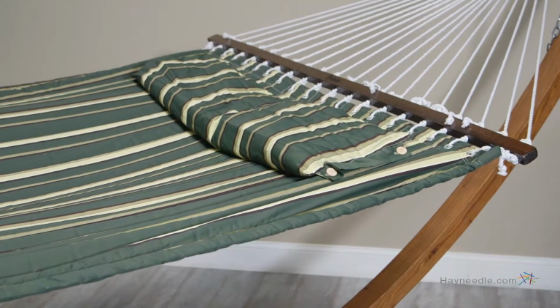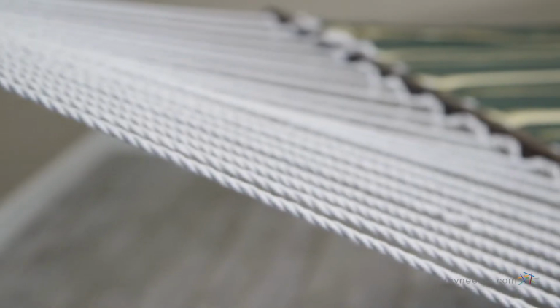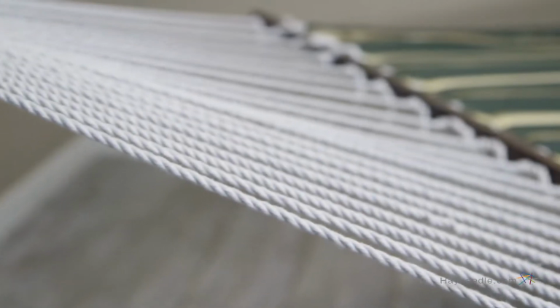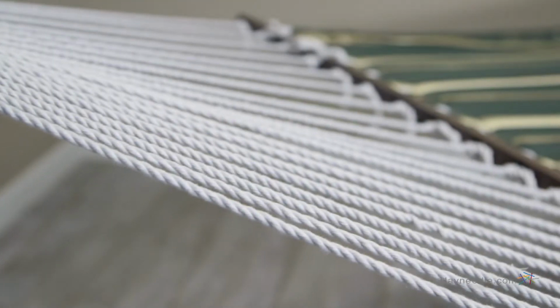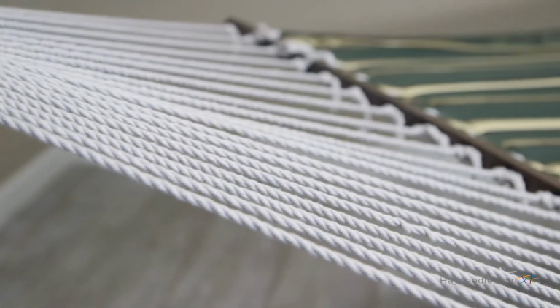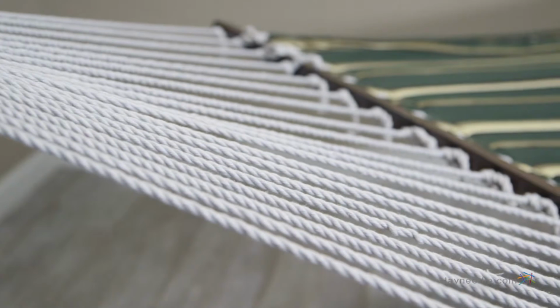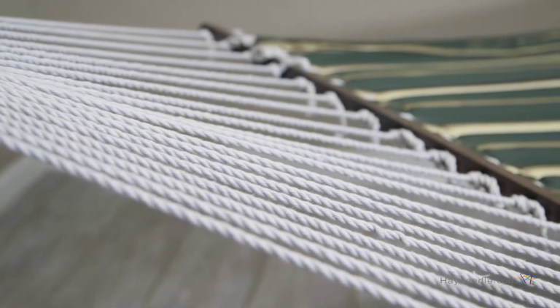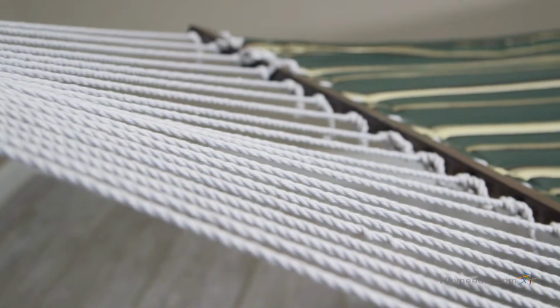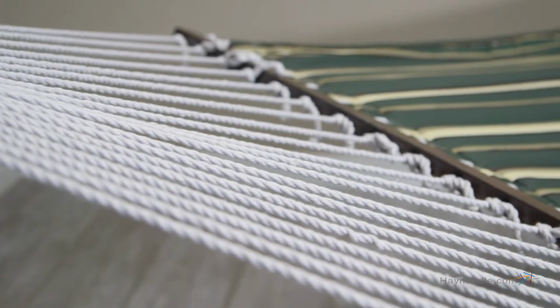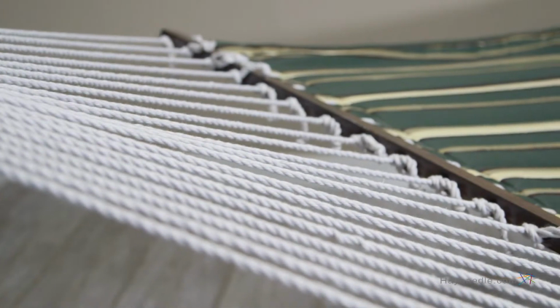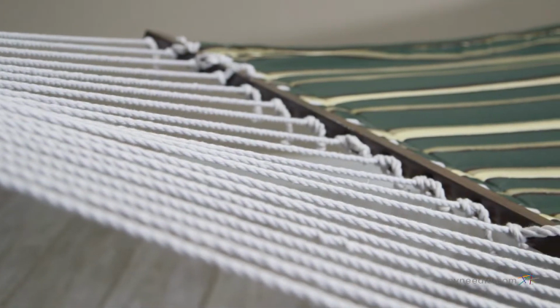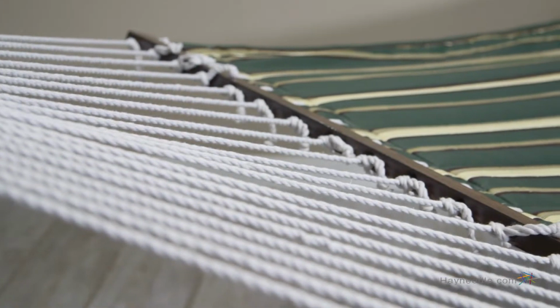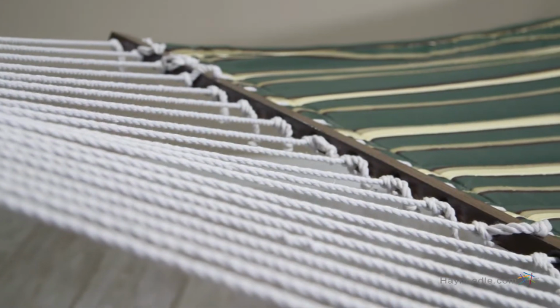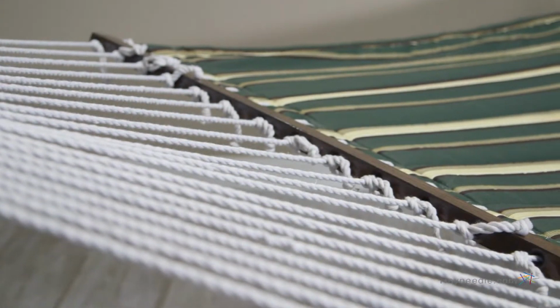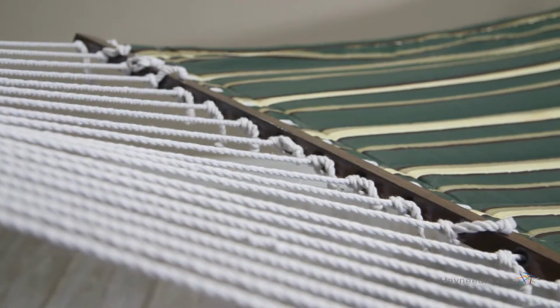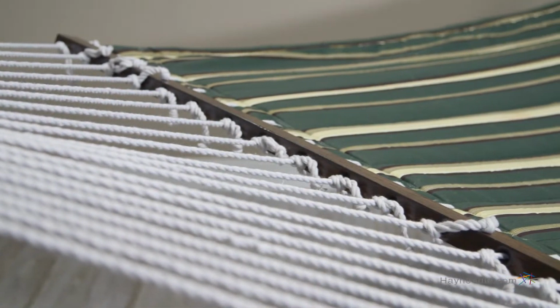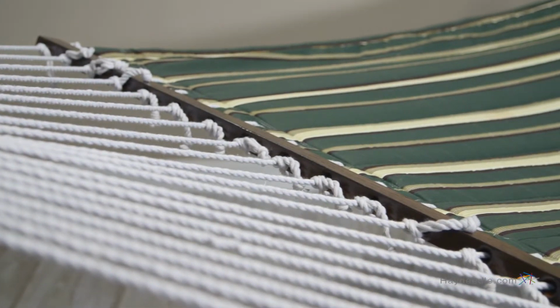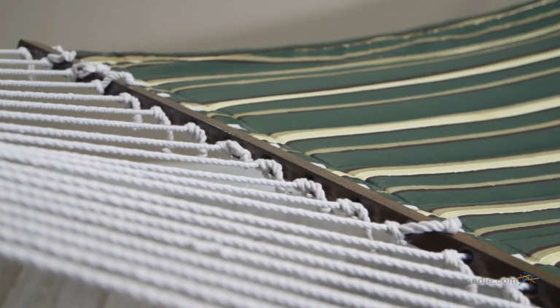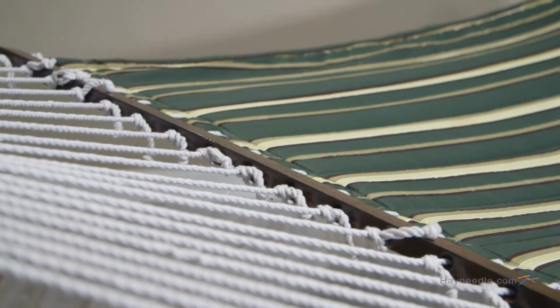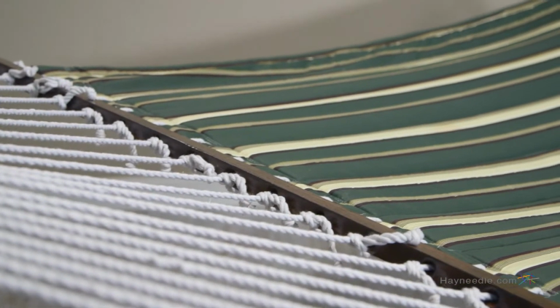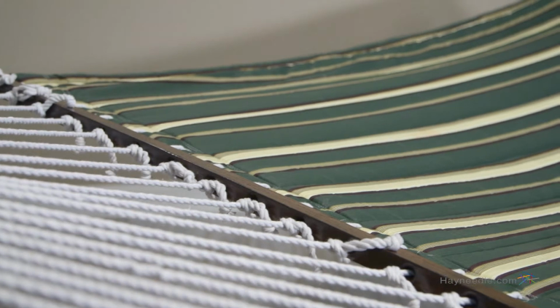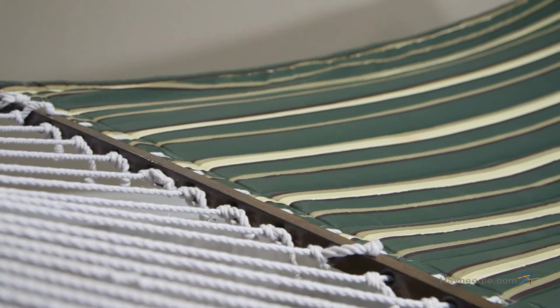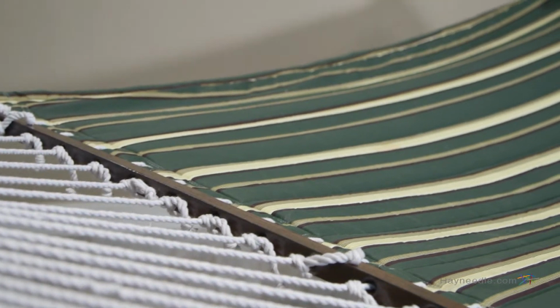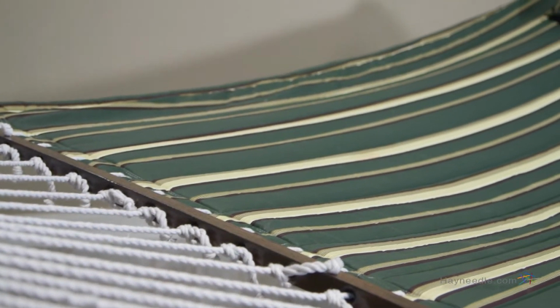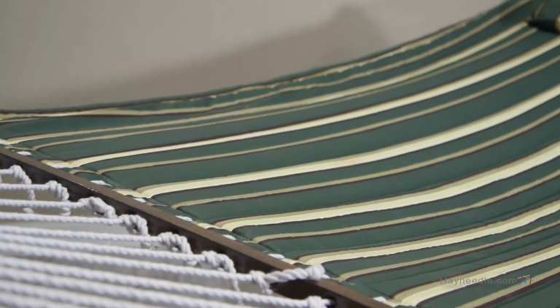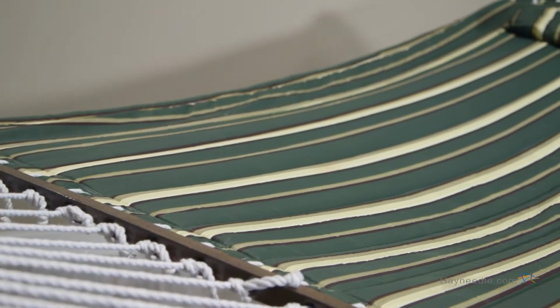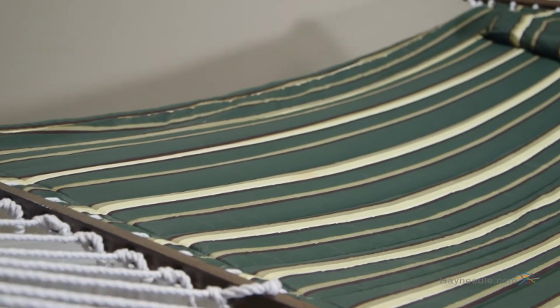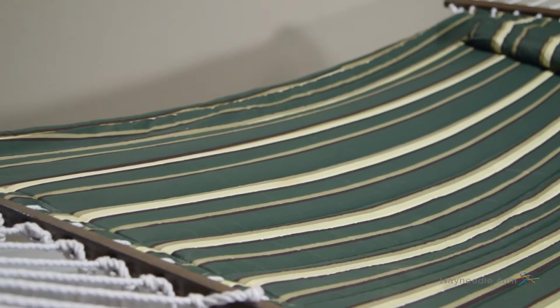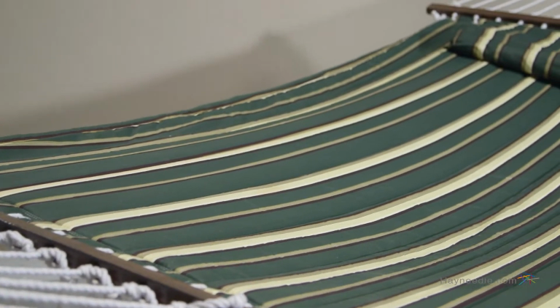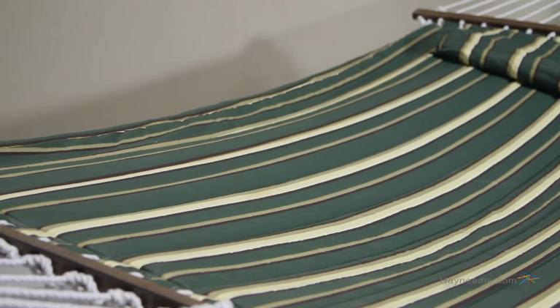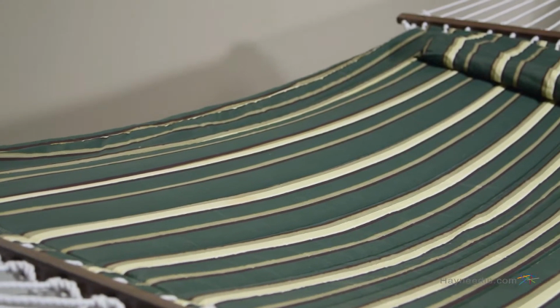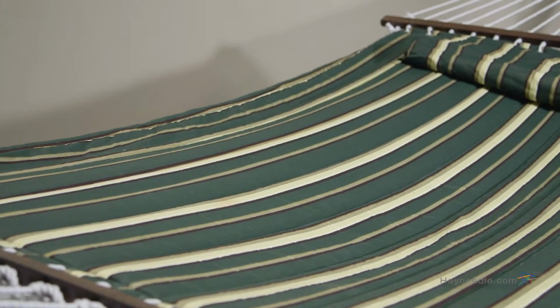At each end of the hammock is a juniper hardwood spreader bar offering even more stability and comfort, so with the weight capacity of 450 pounds you'll be able to relax by yourself or with a companion.